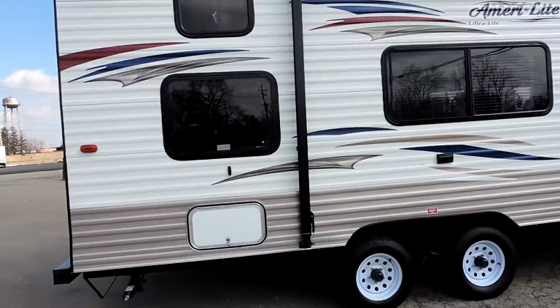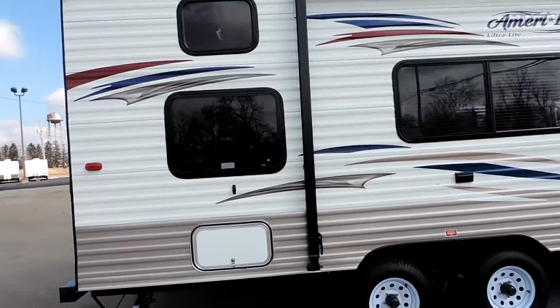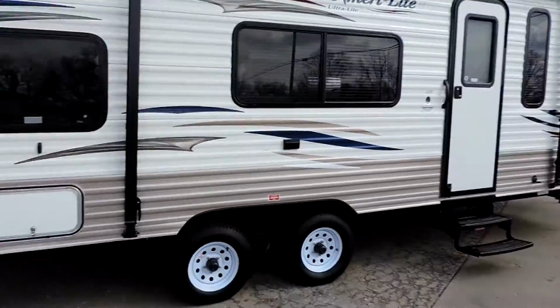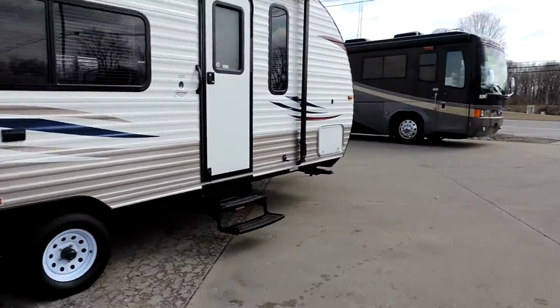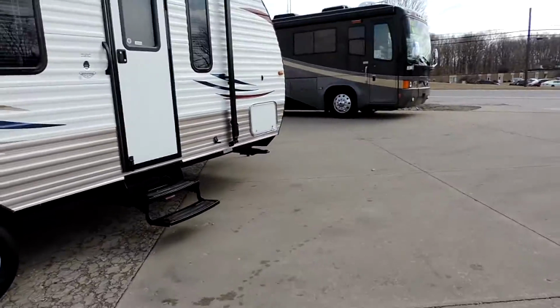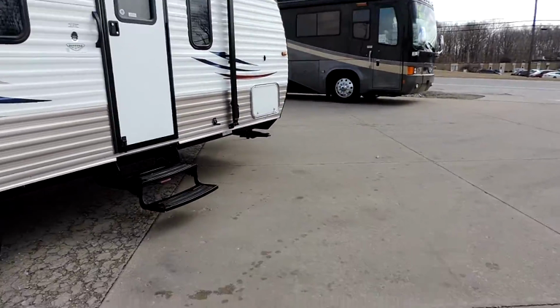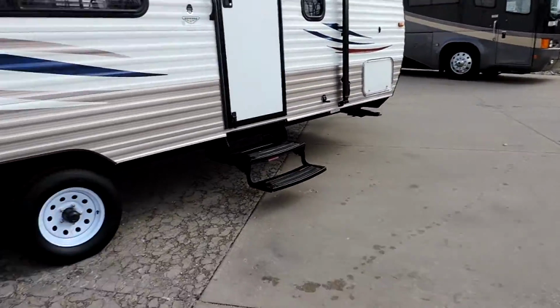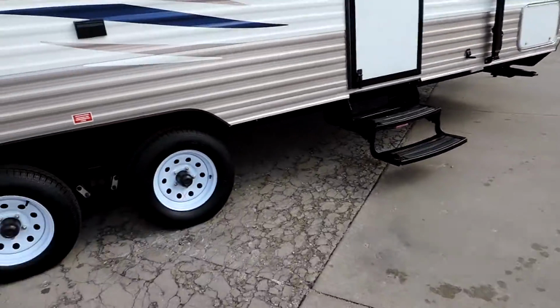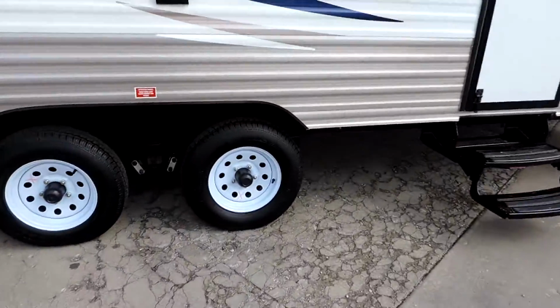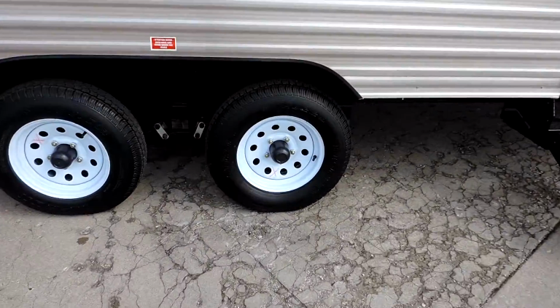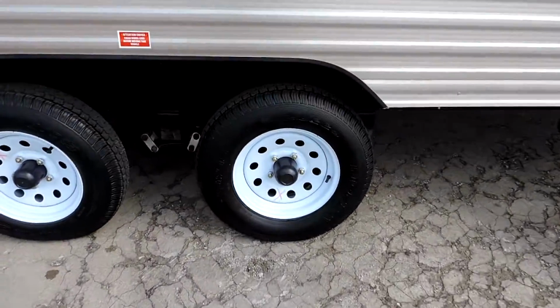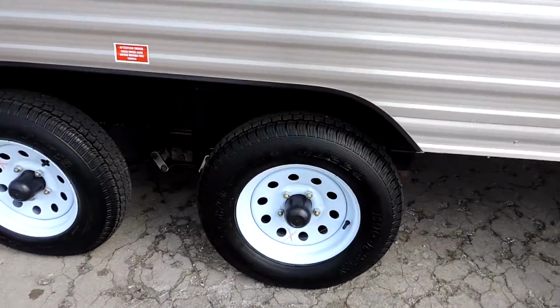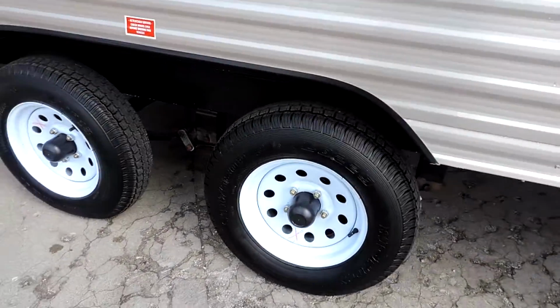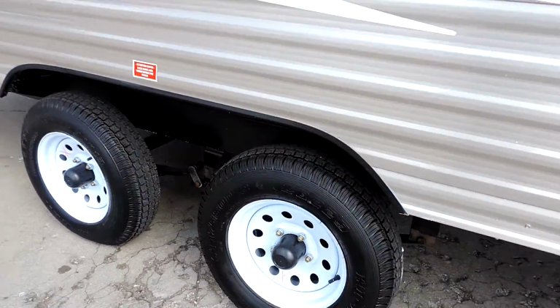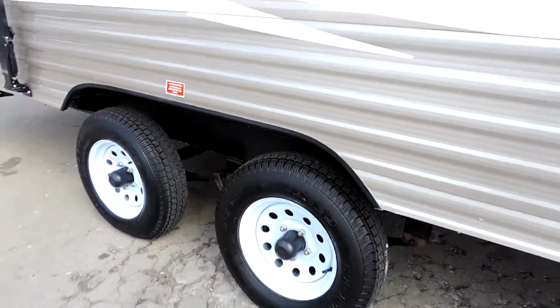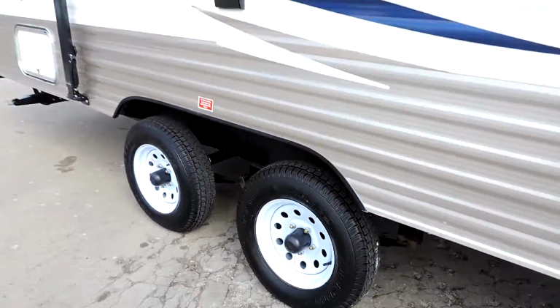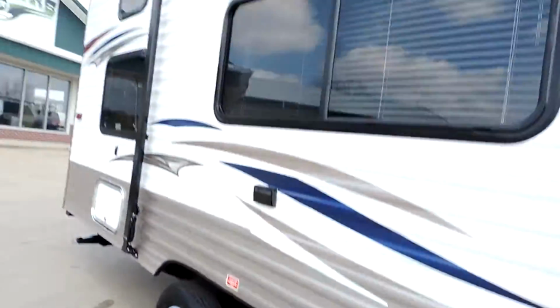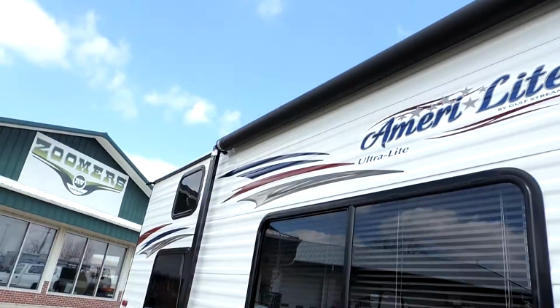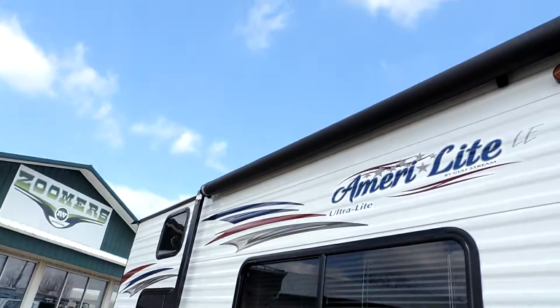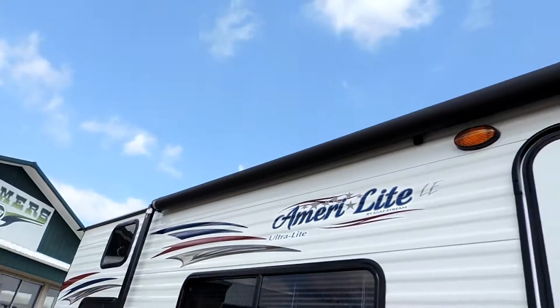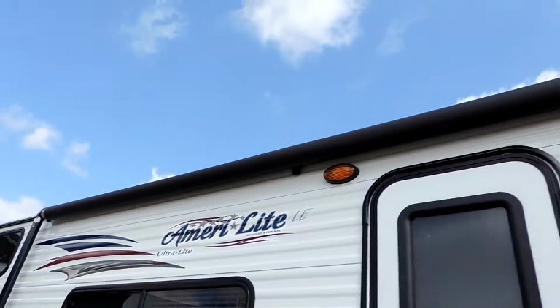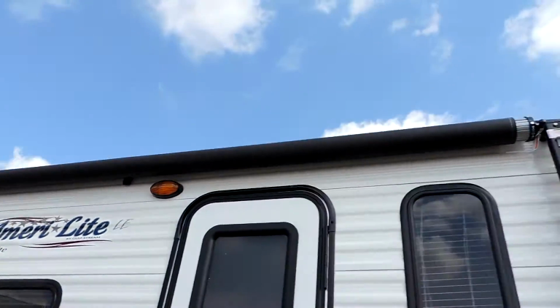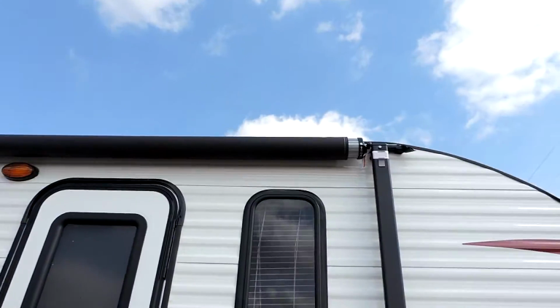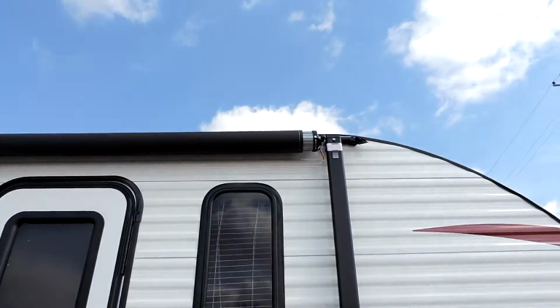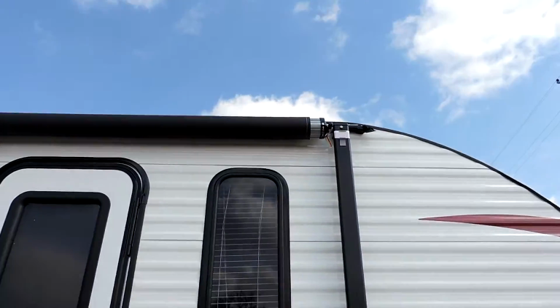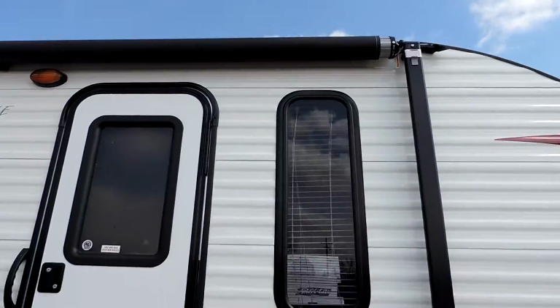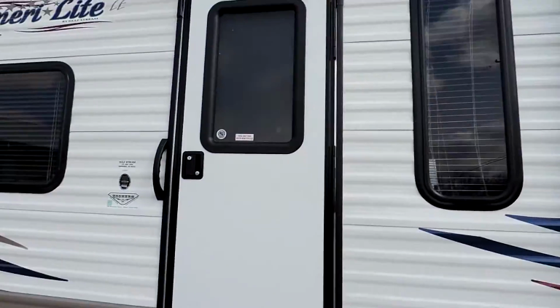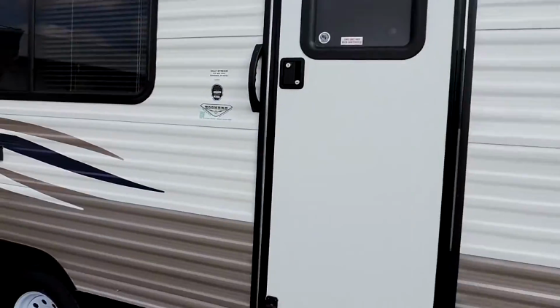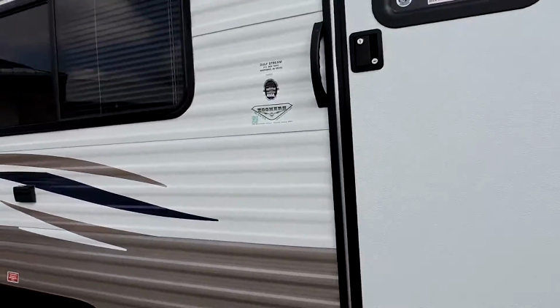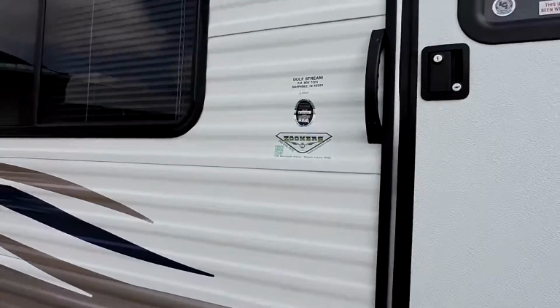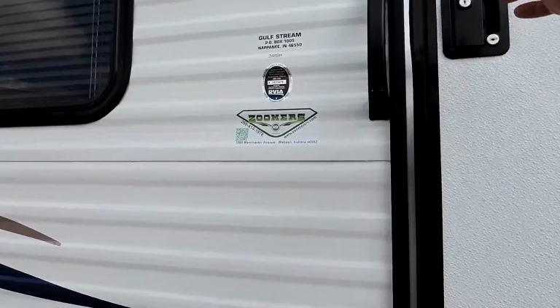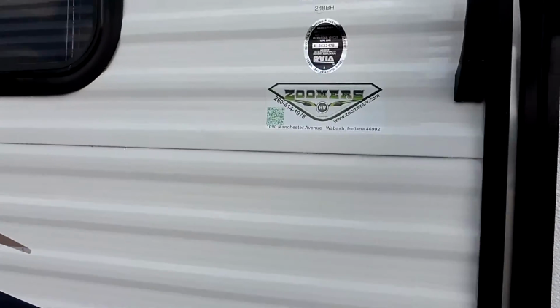It has storage in the back and storage in the front. Nice wheels and tires. Very nice awning.